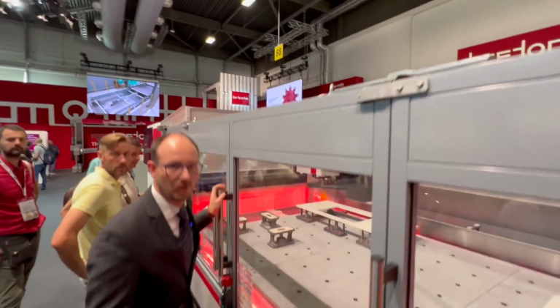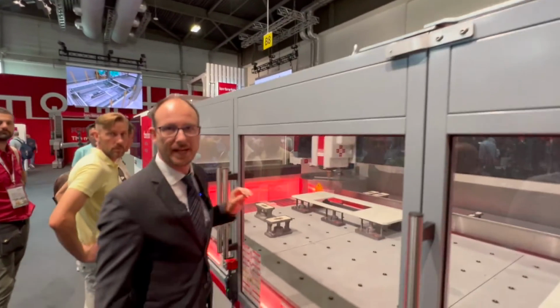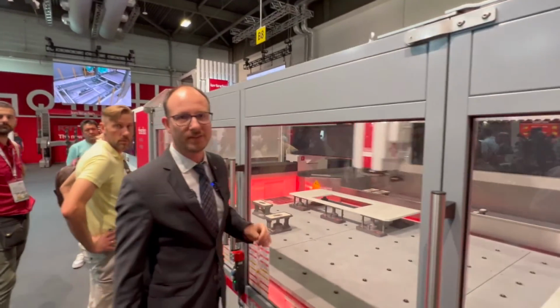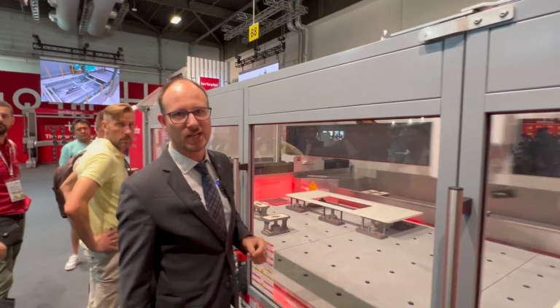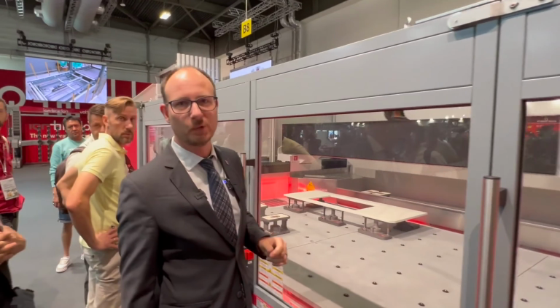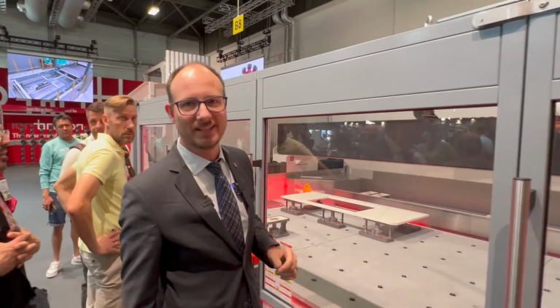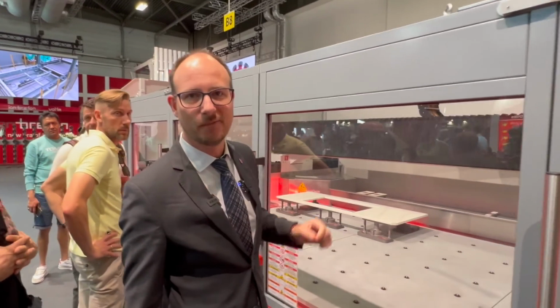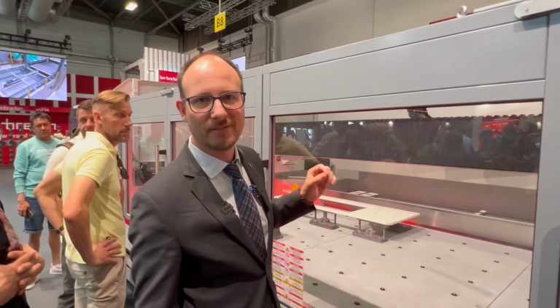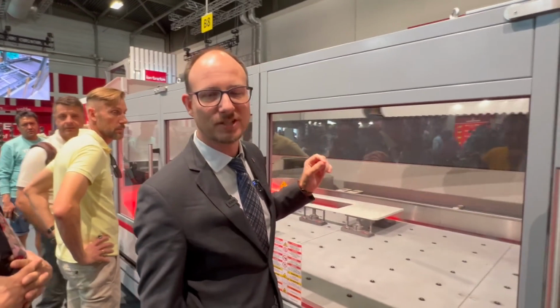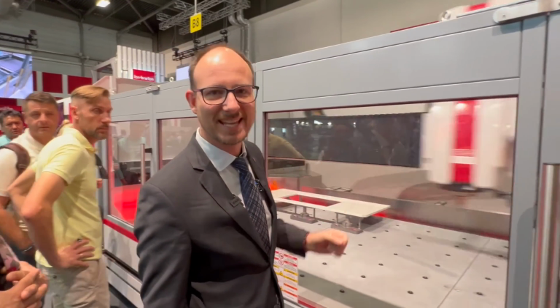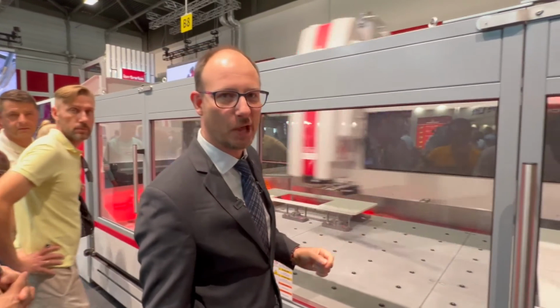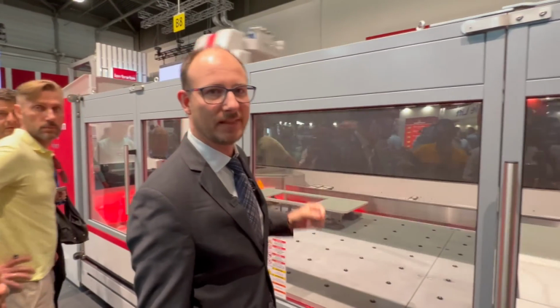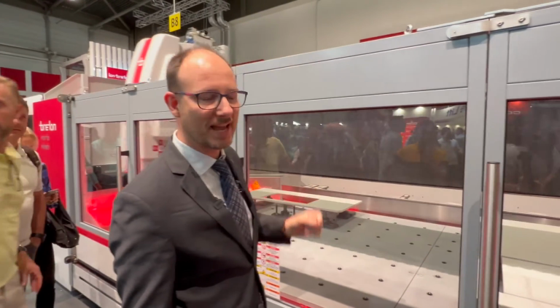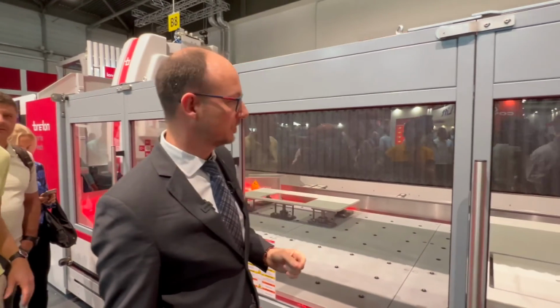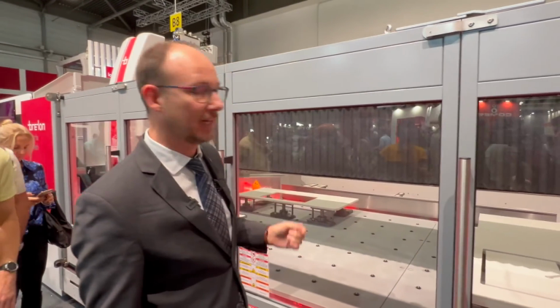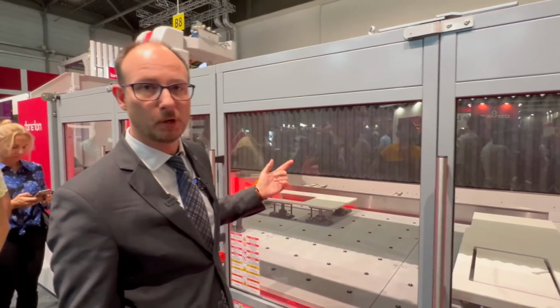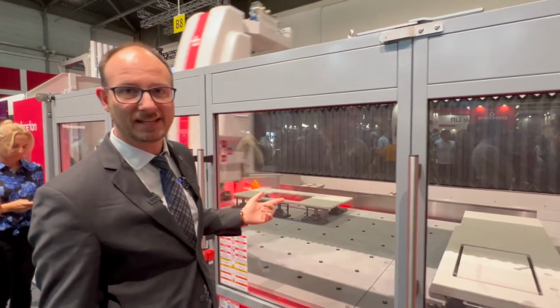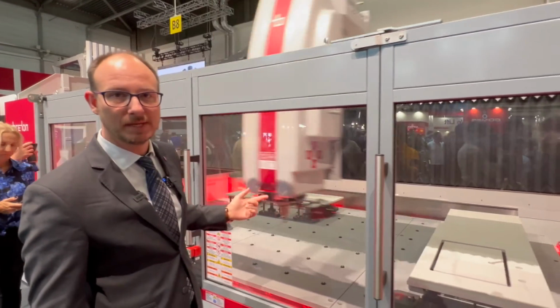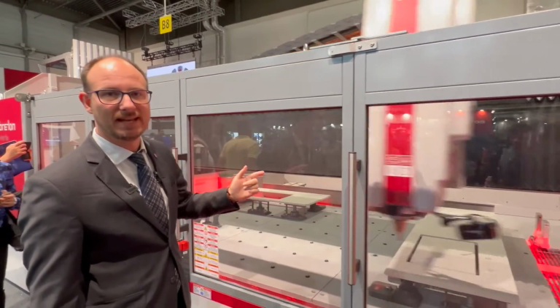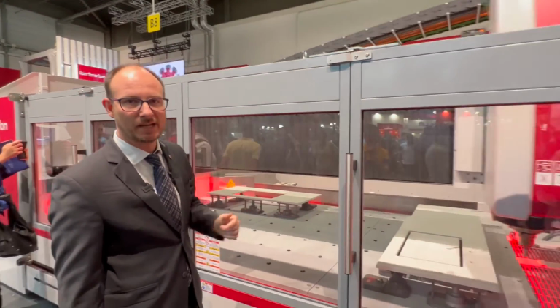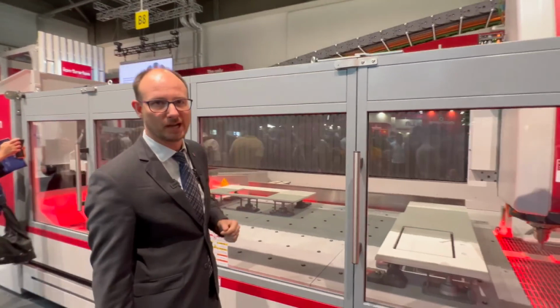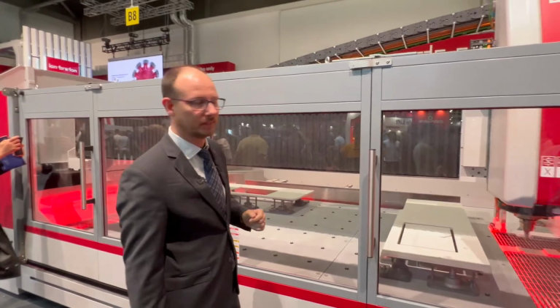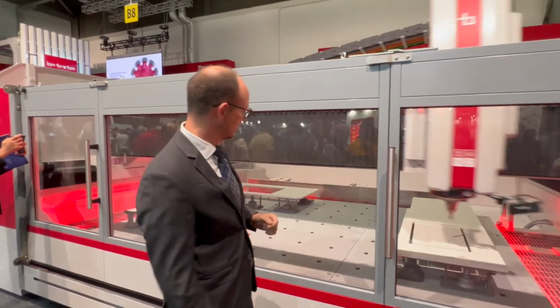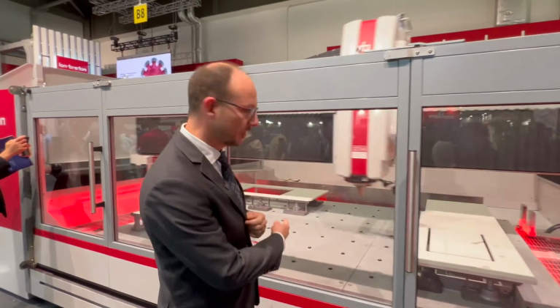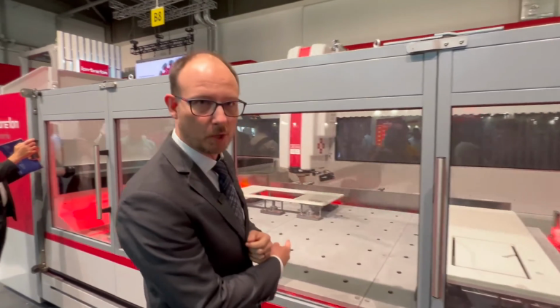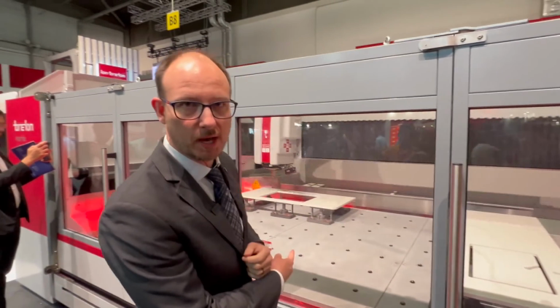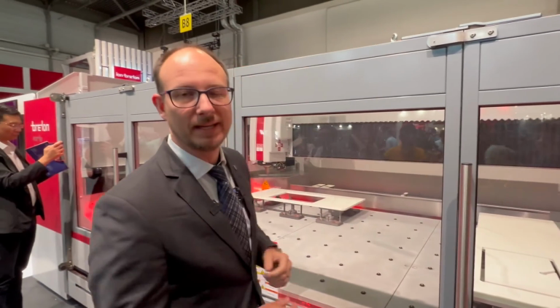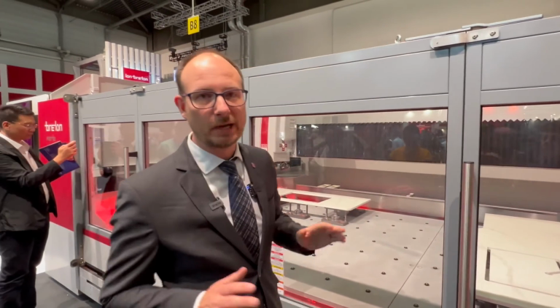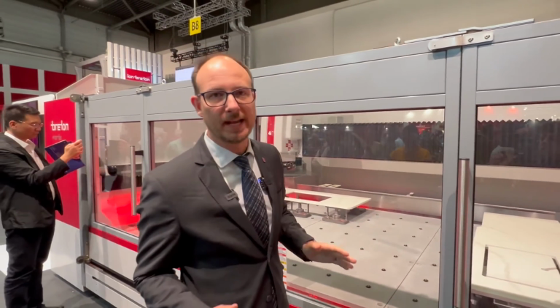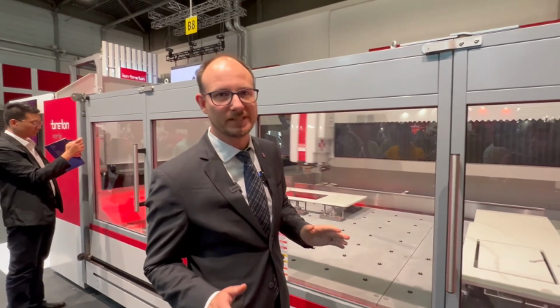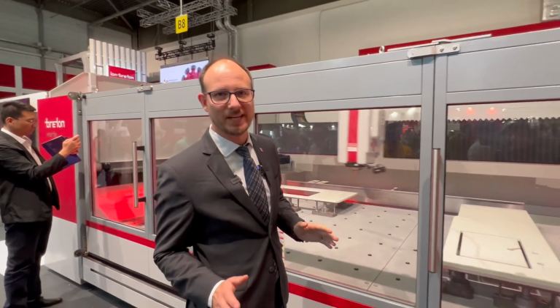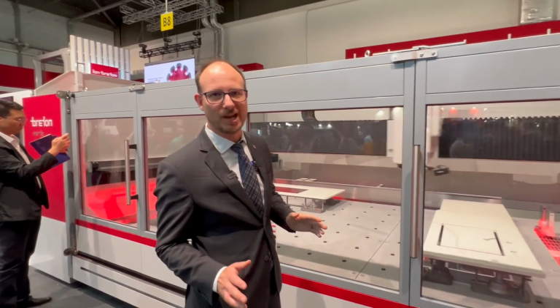They call it the Flash for a reason. The Forte Flash is hands down the fastest machine both in axis speeds and in production. Together with the RoboCup, get ready for dizzying production.